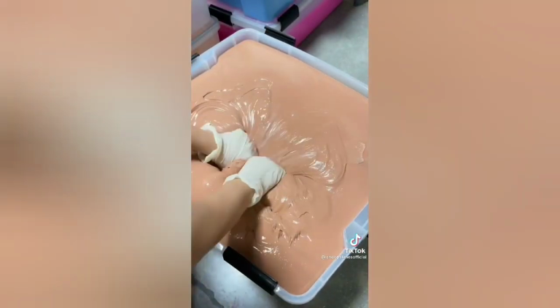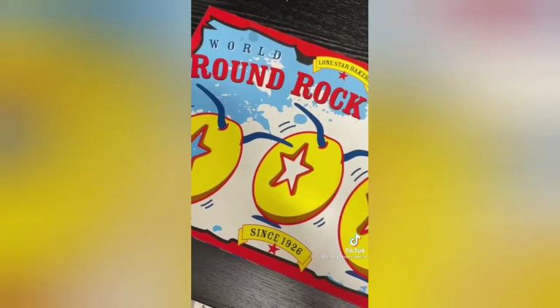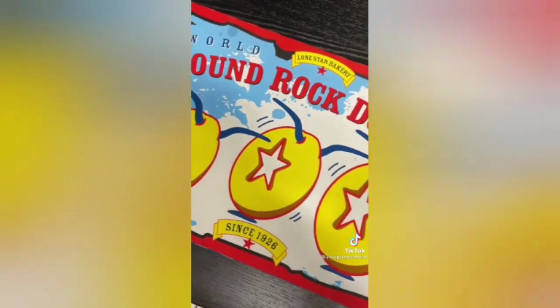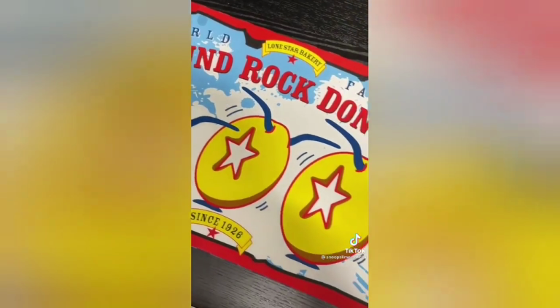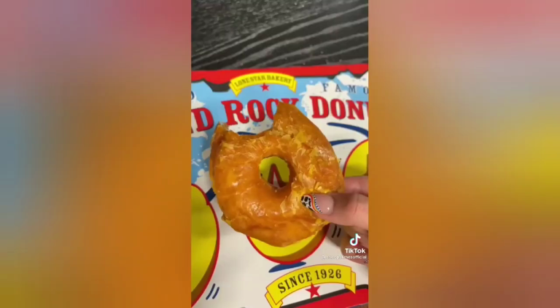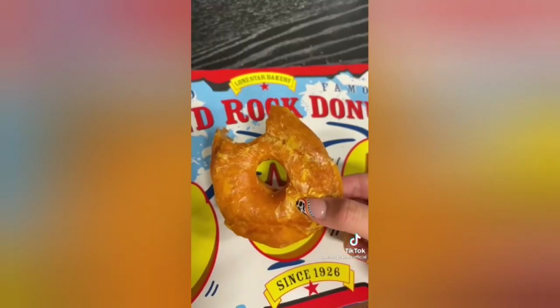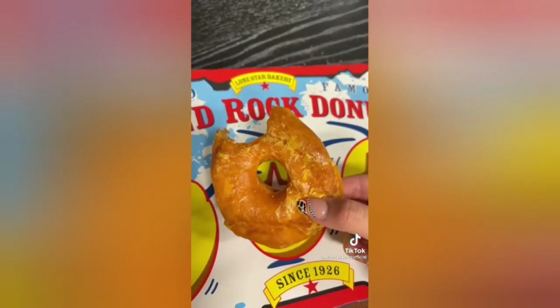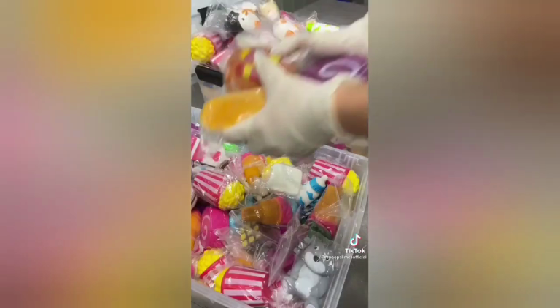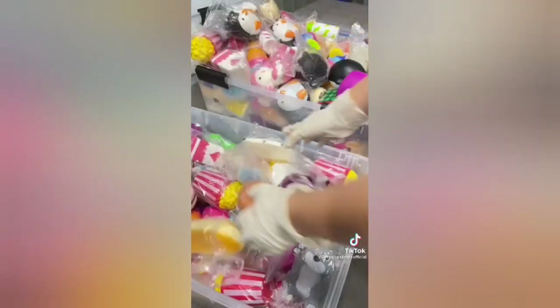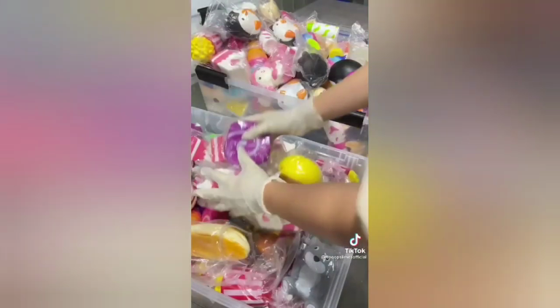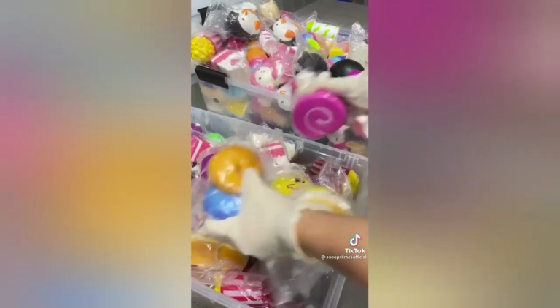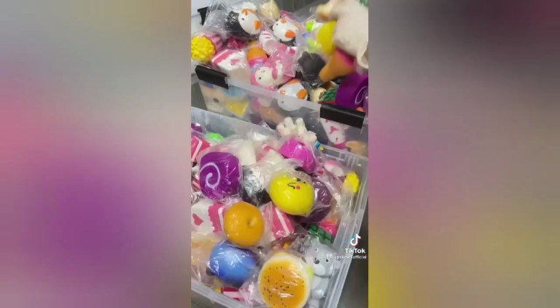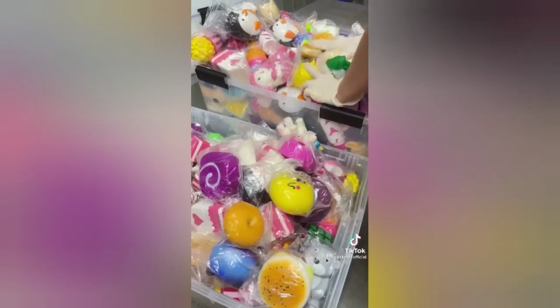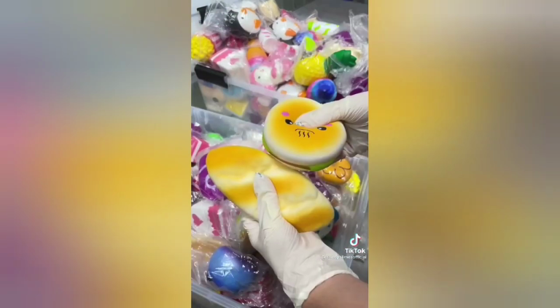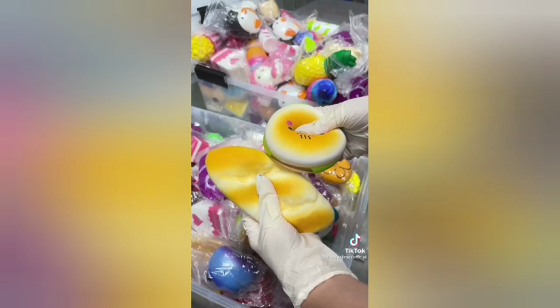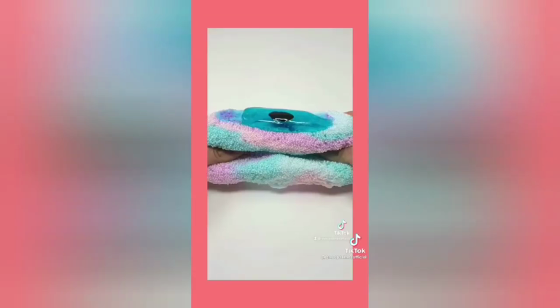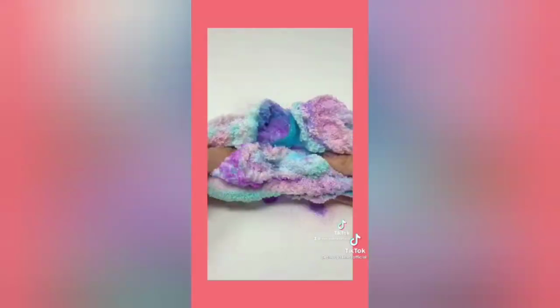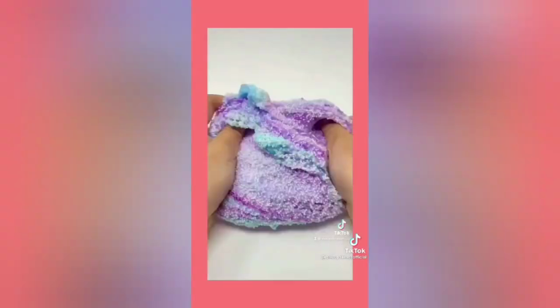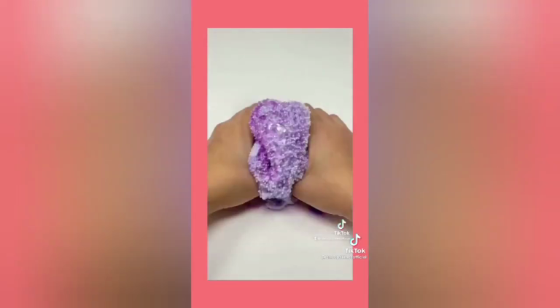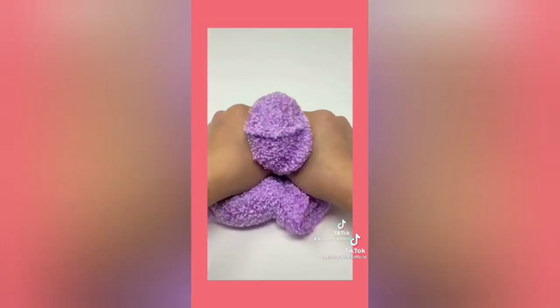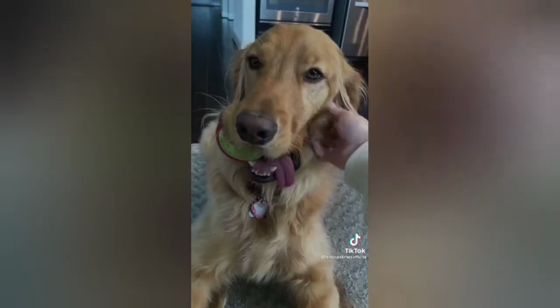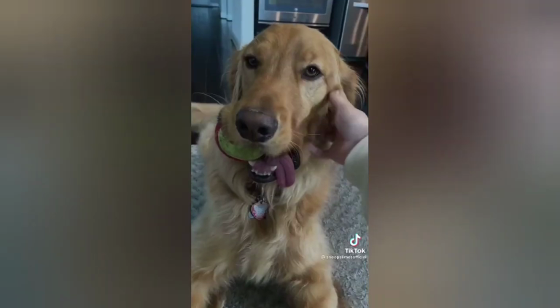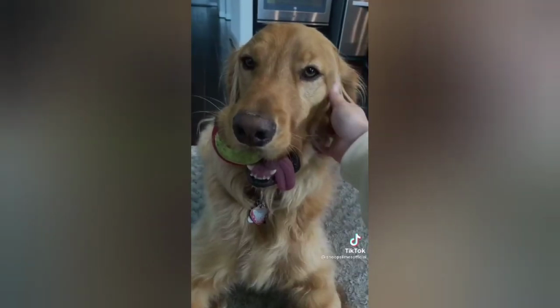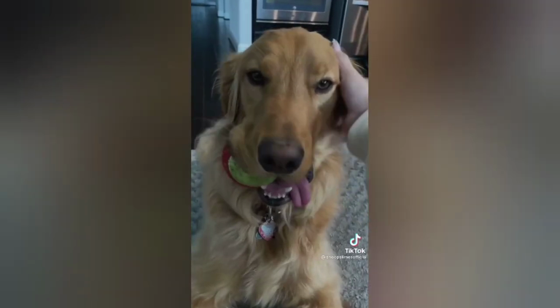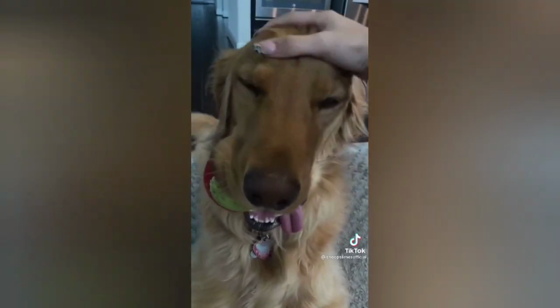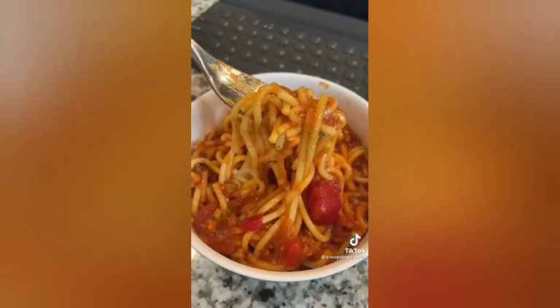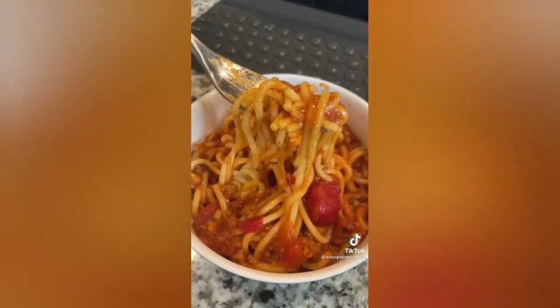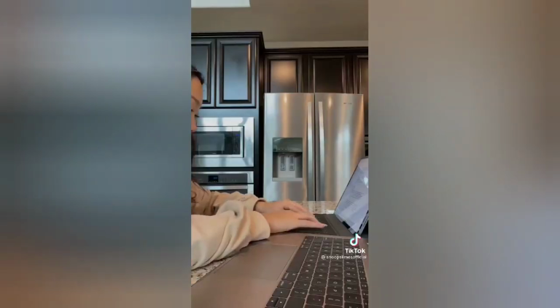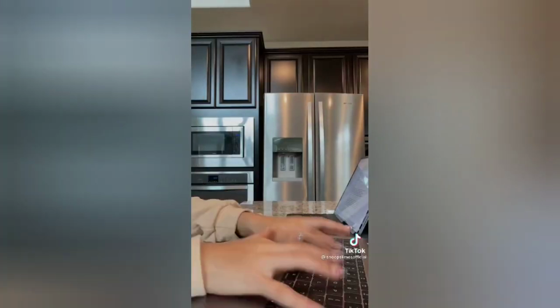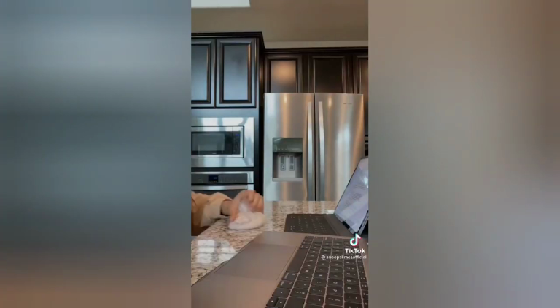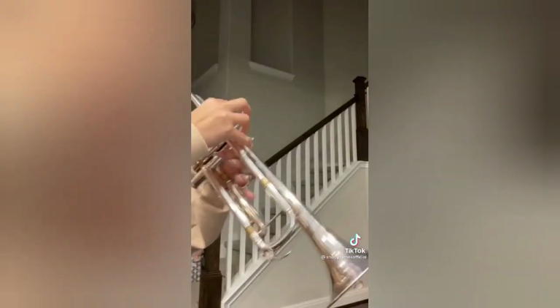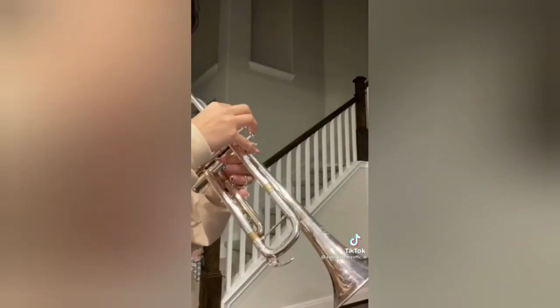During lunch break, I went to pick up Round Rock Donuts for my staff and I, and organized all the new squishies that got delivered, which are going to be extras for large orders. After that, I filmed the crunchy floam video for TikTok and finally went back home. I made popsicles for dinner and spent the rest of the night finishing up homework for school and practiced my trumpet.